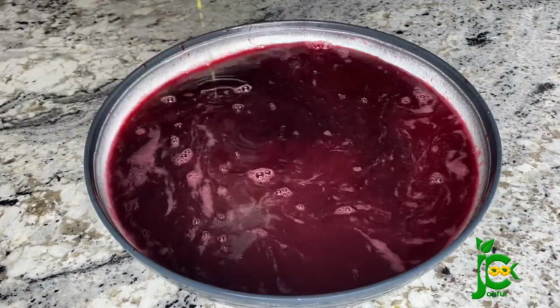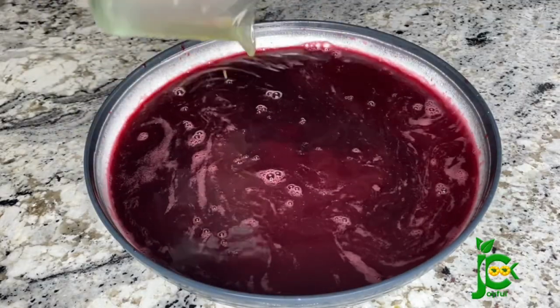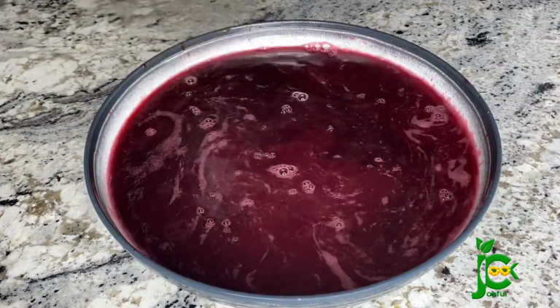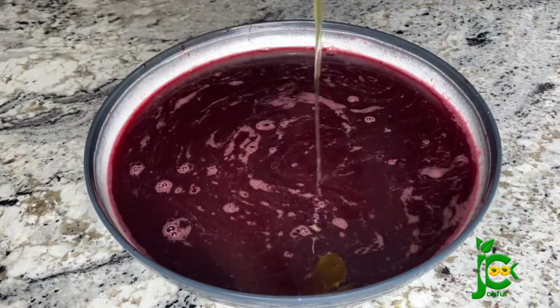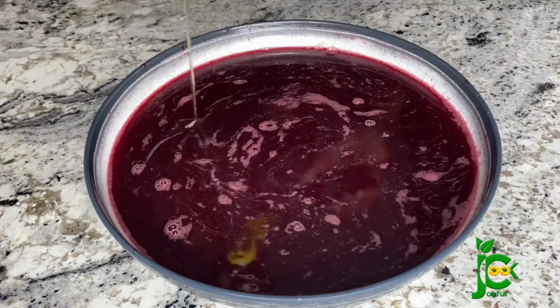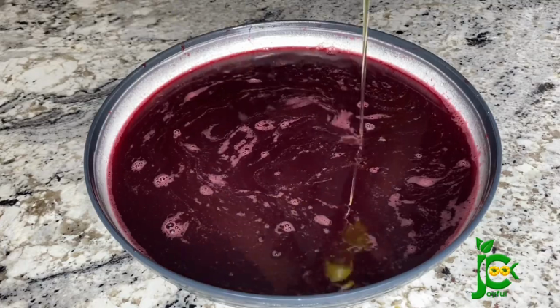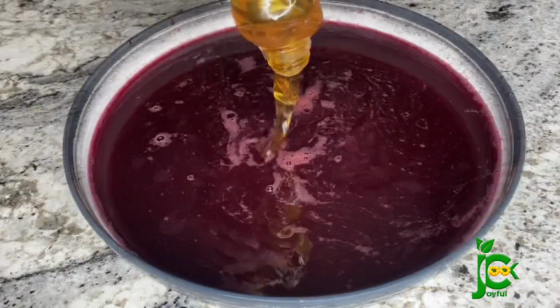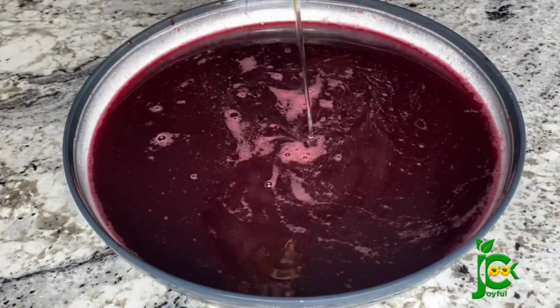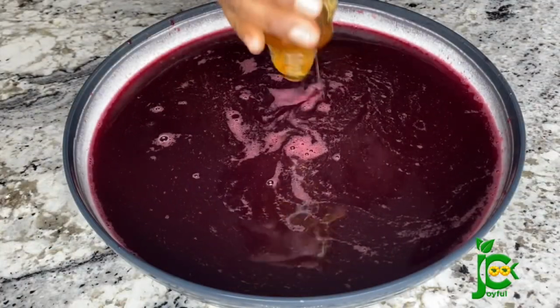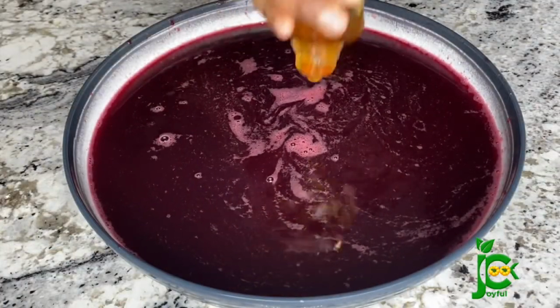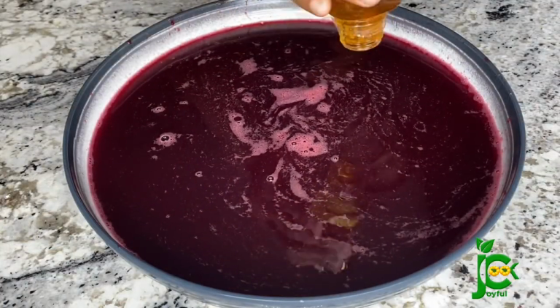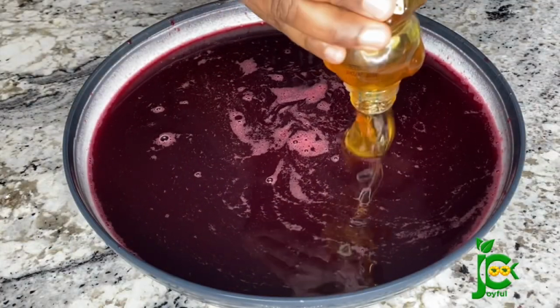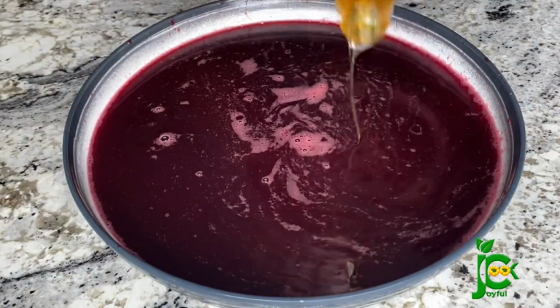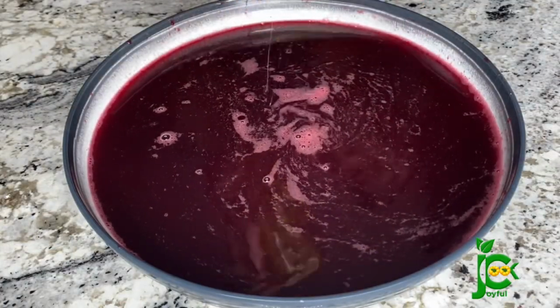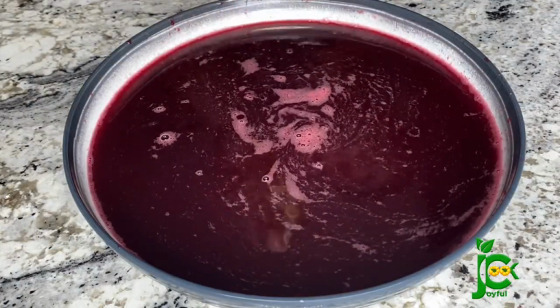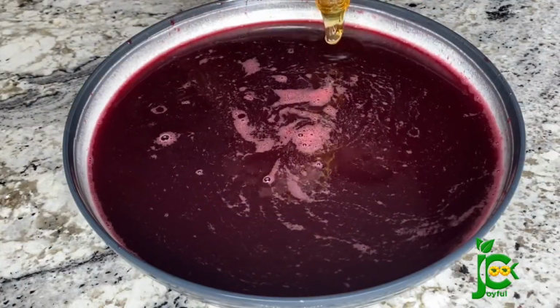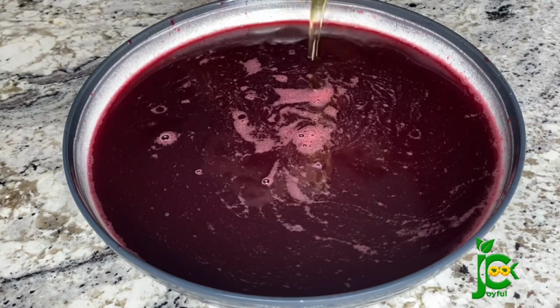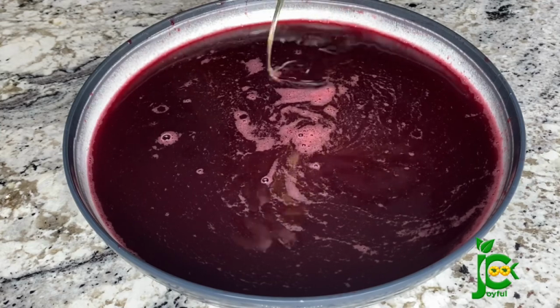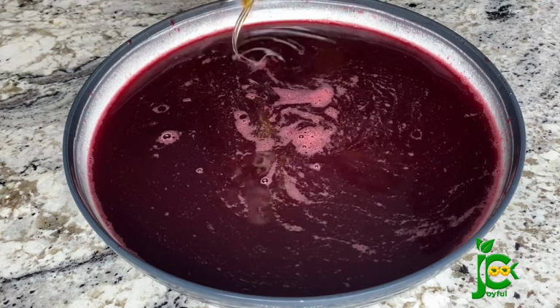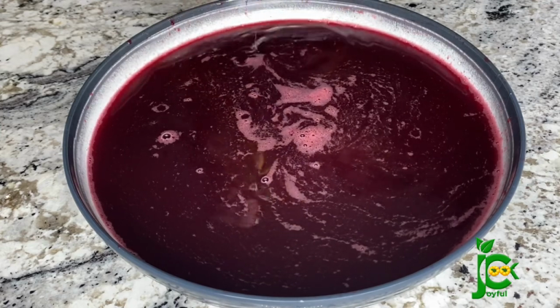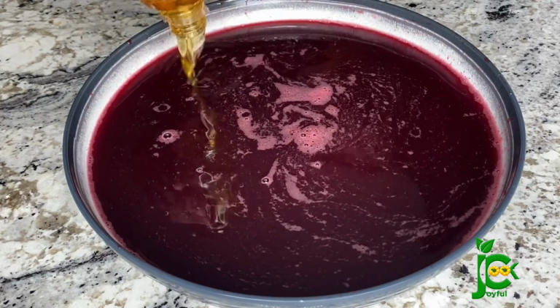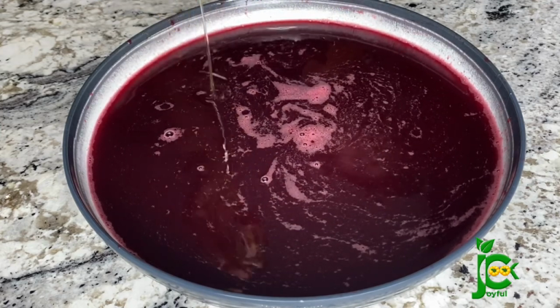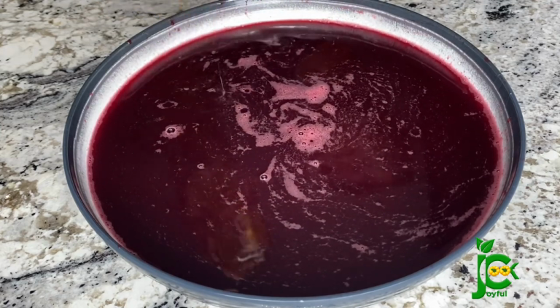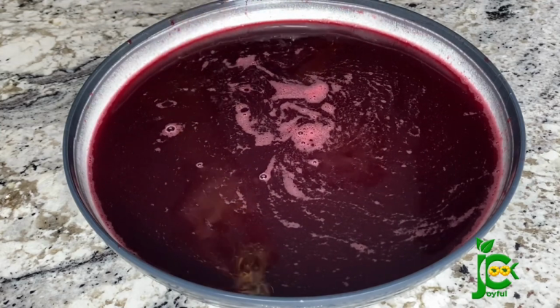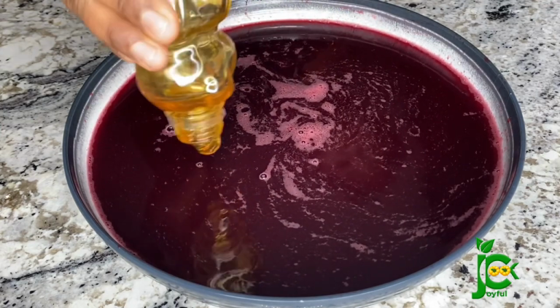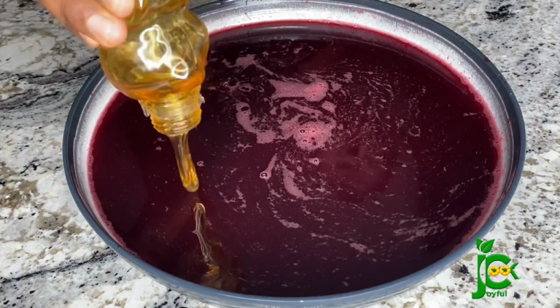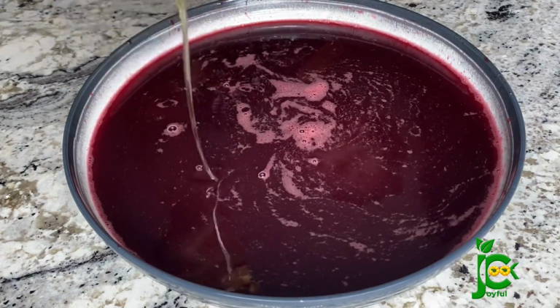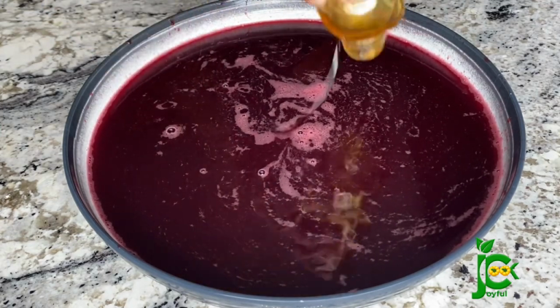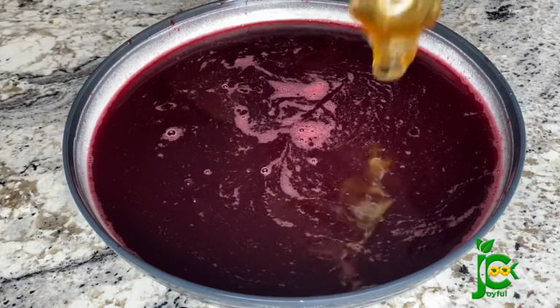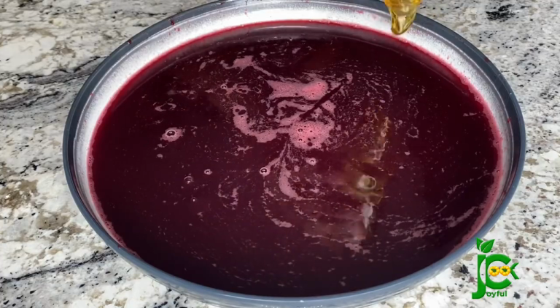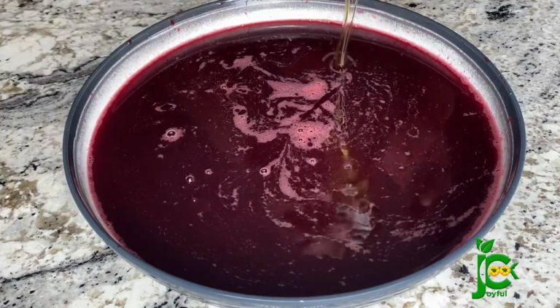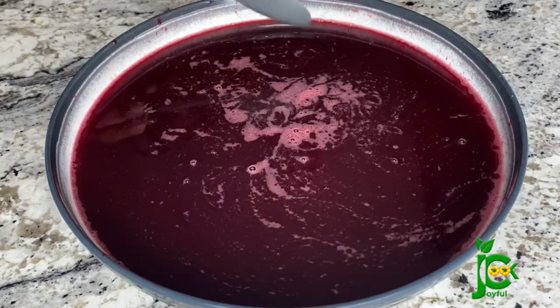Even without sugar this zobo tasted really good — it was so rich, so fruity, and so lush. Not to mention the health benefits of this drink, so it's a win-win situation: it's delicious and it is healthy.